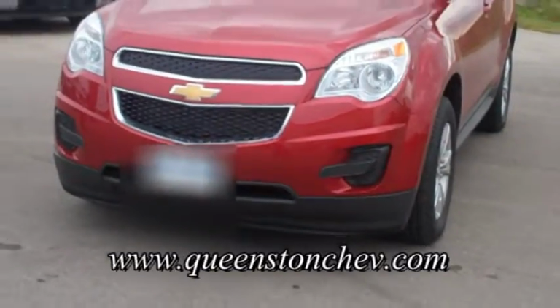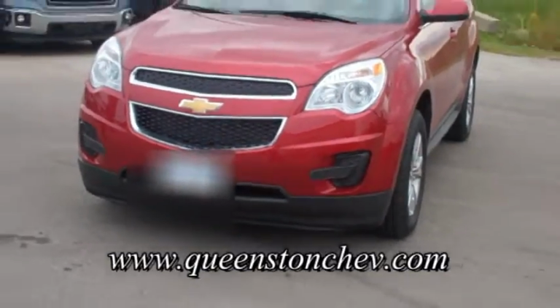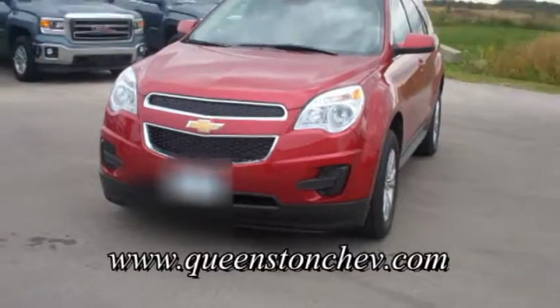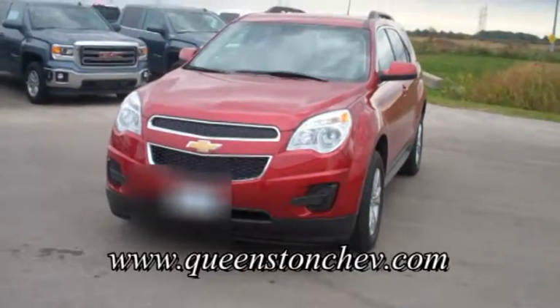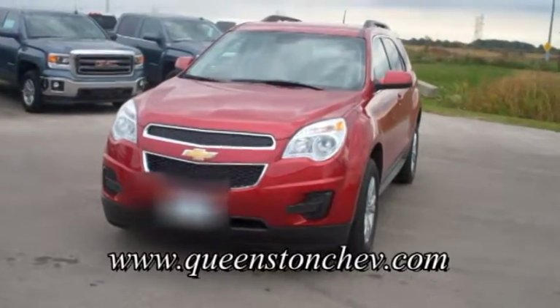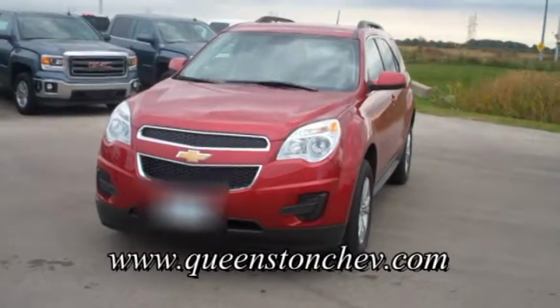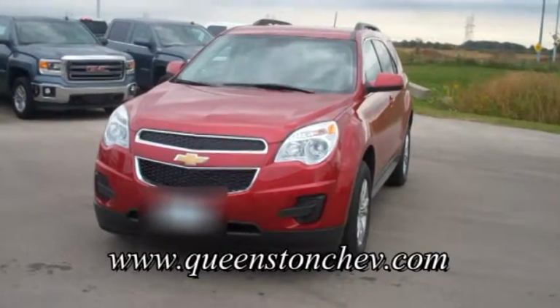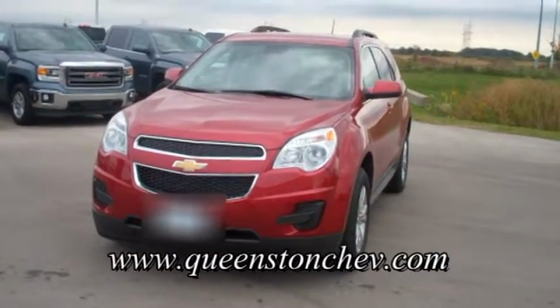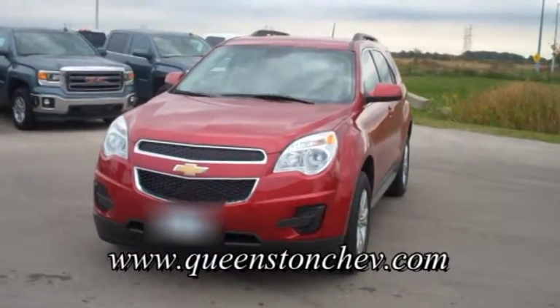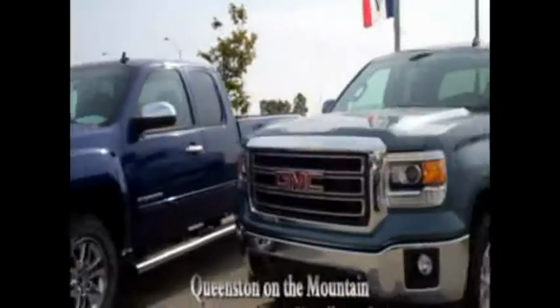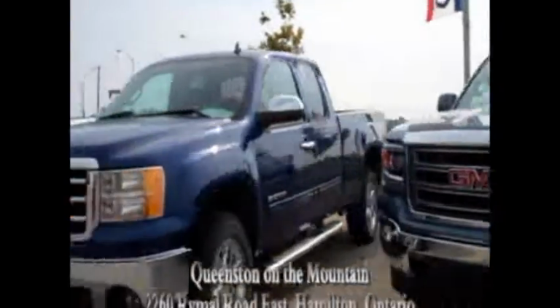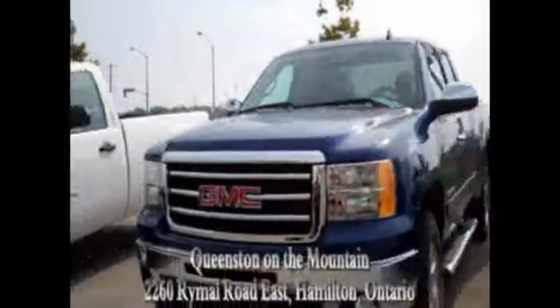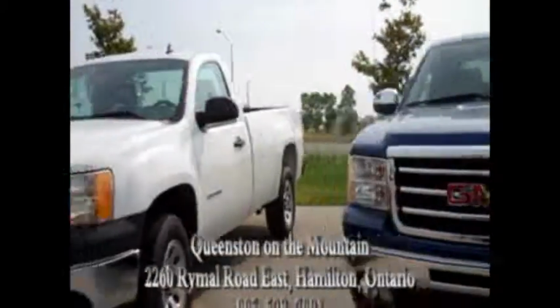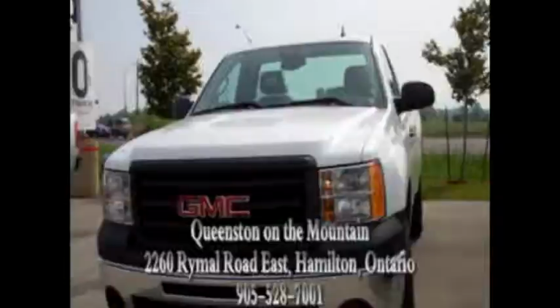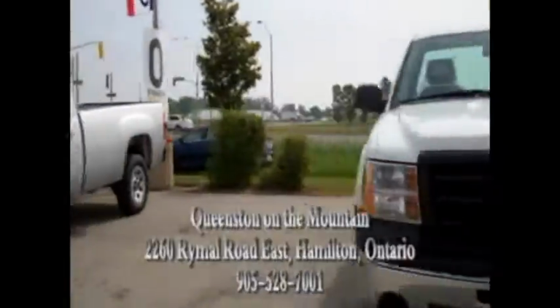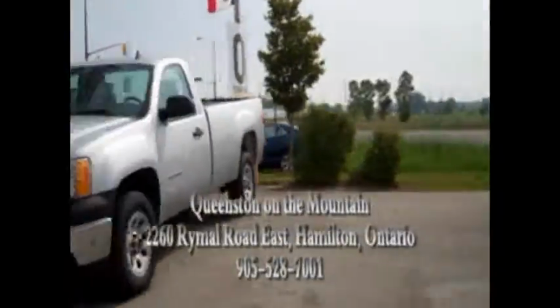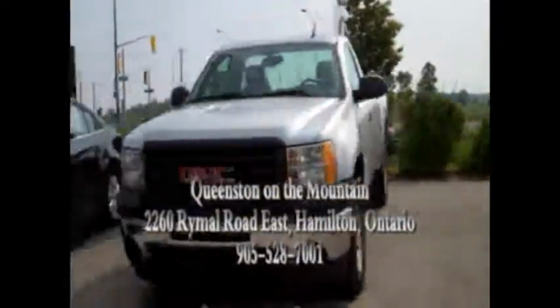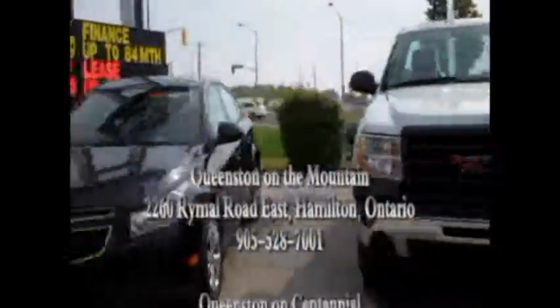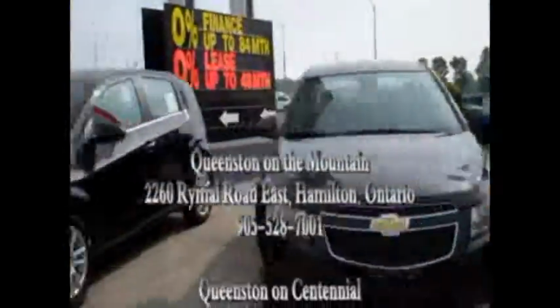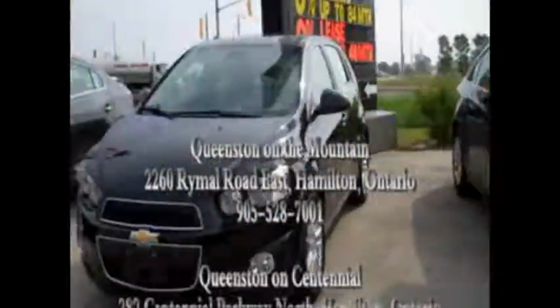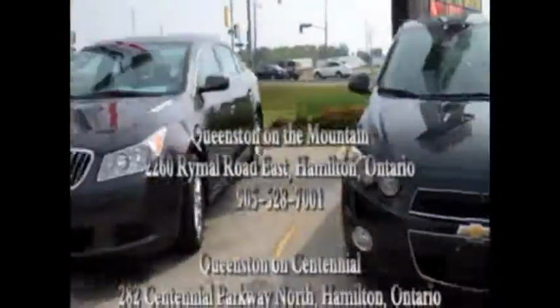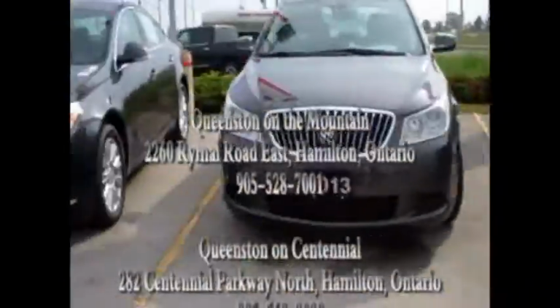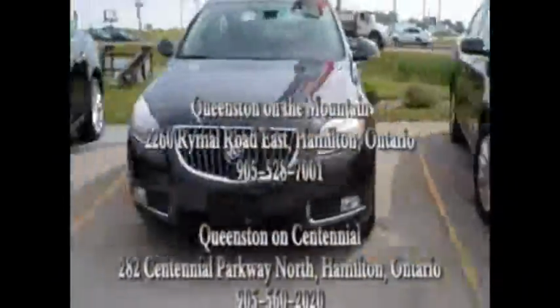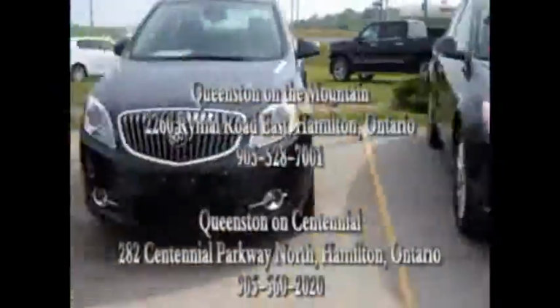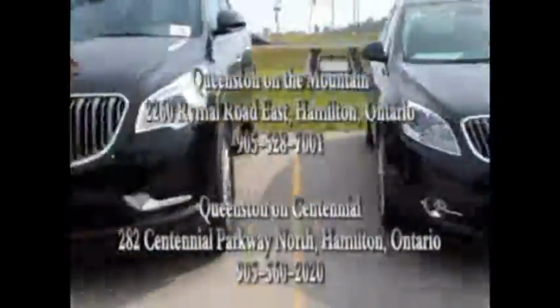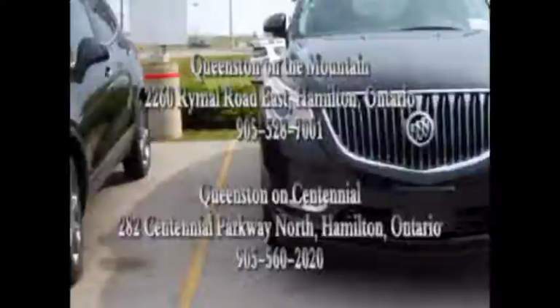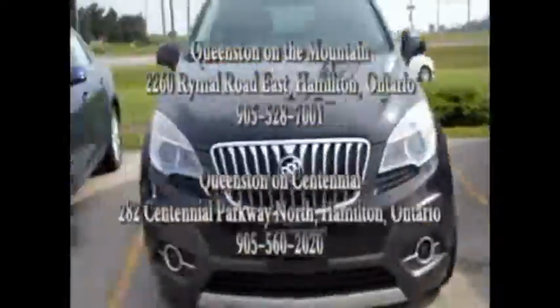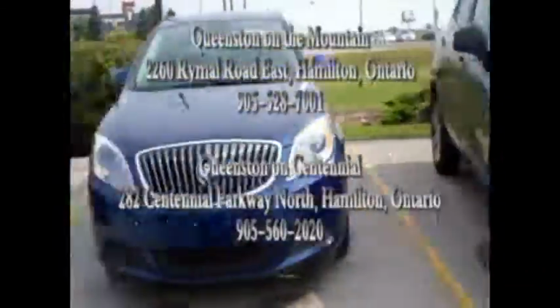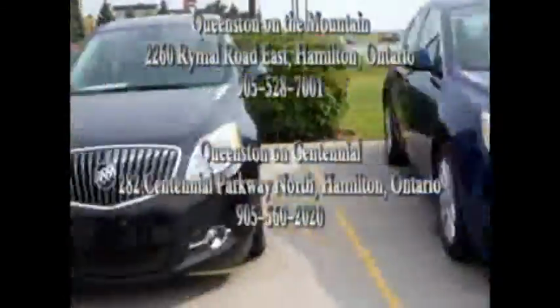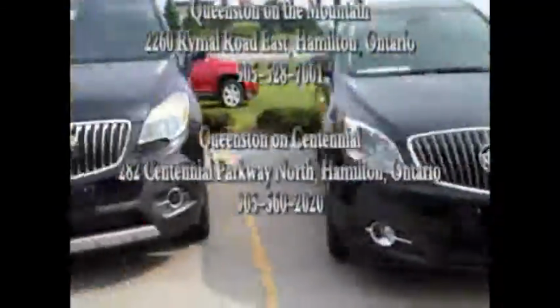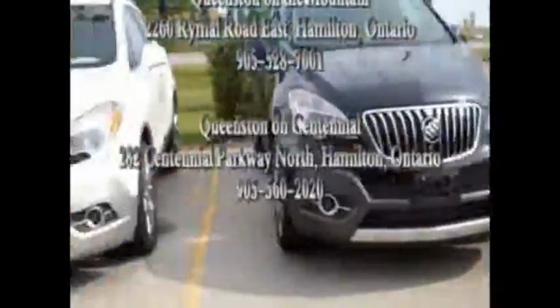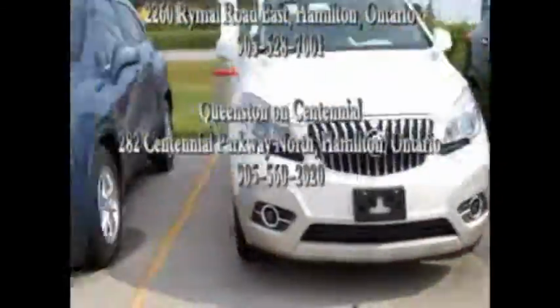Come for your test drive in the 2014 Chevy Equinox. Queenston Chevrolet — a people kind of place, here to make it easy.